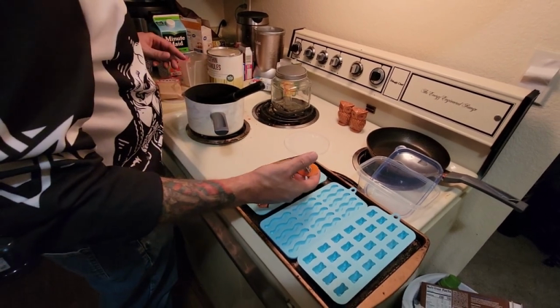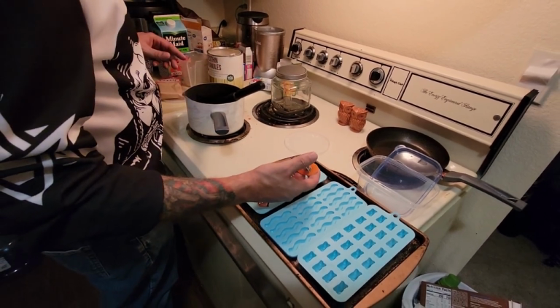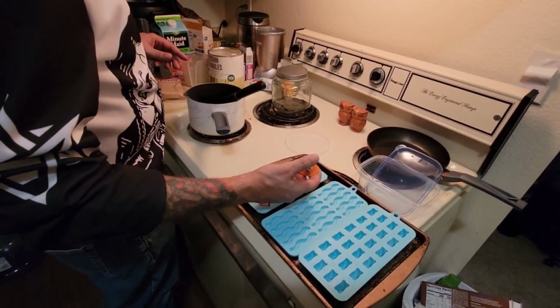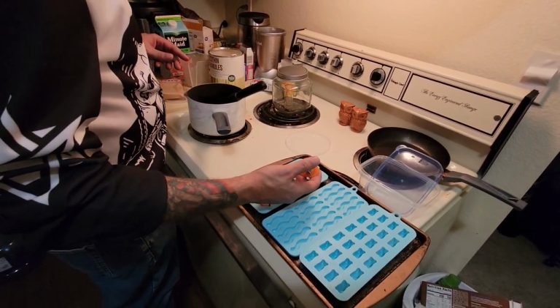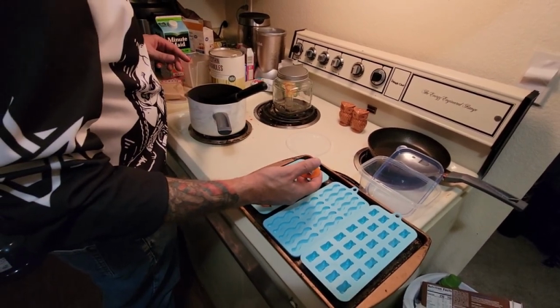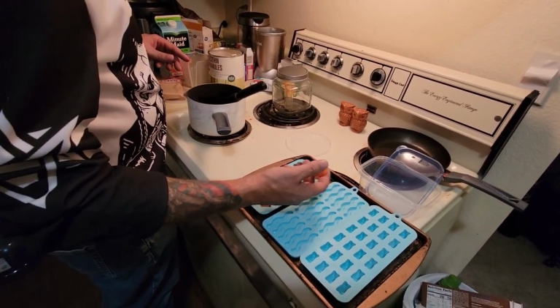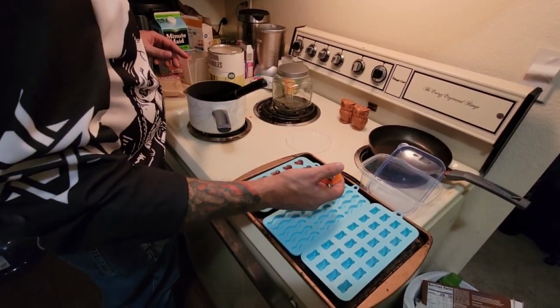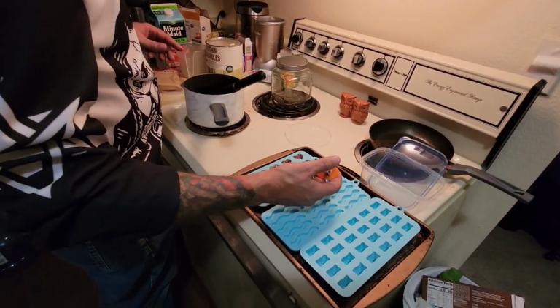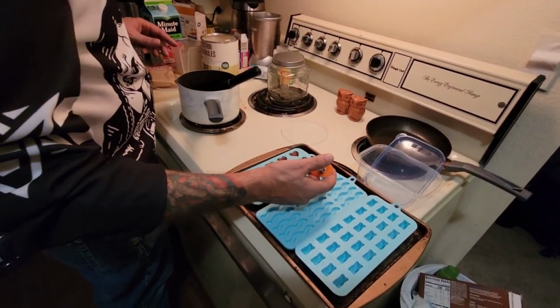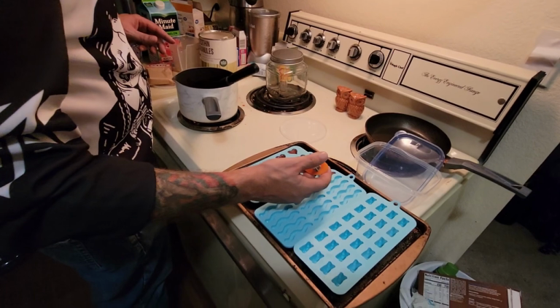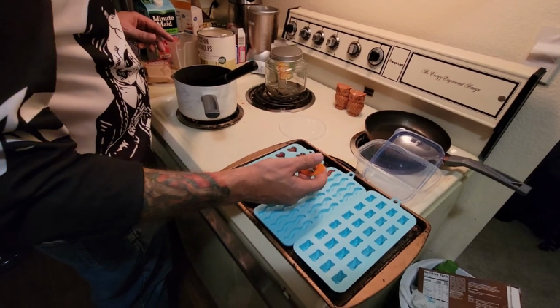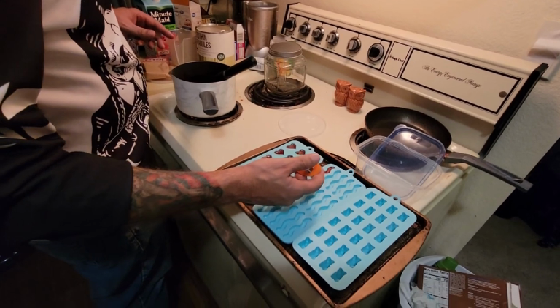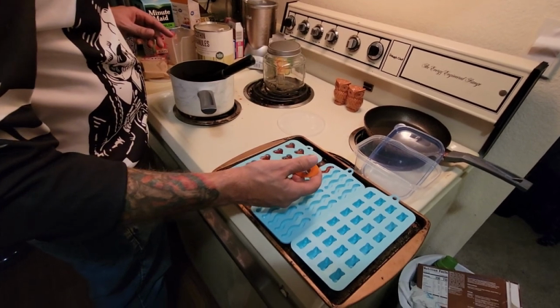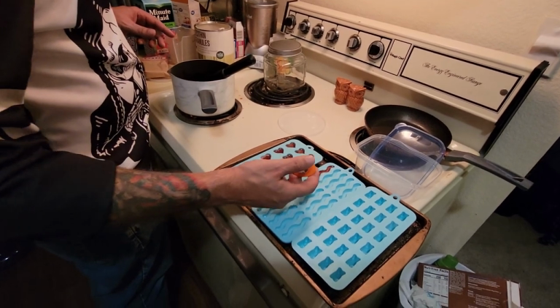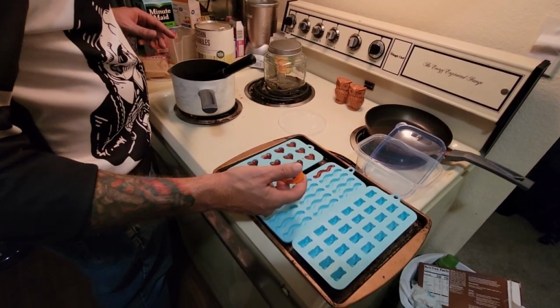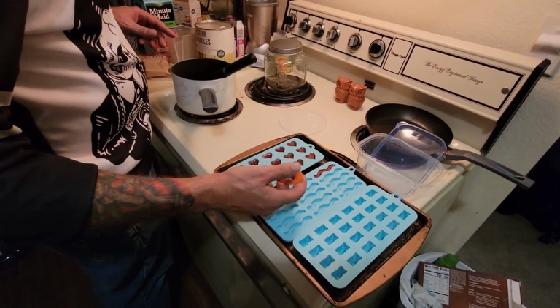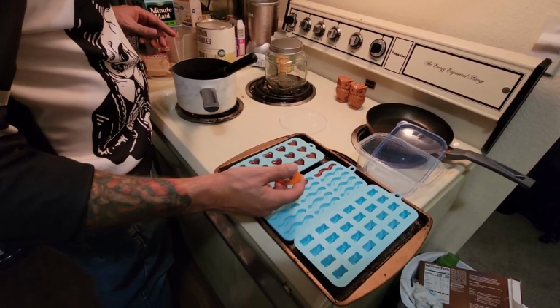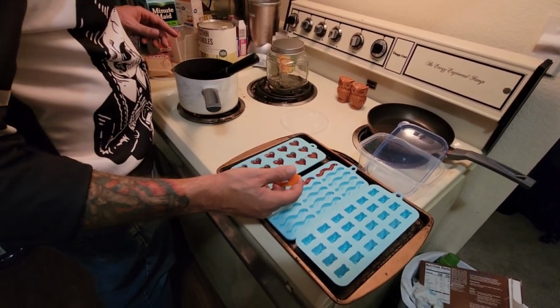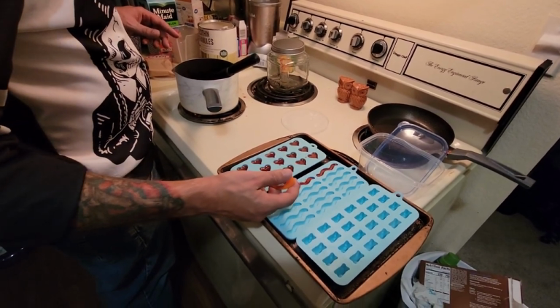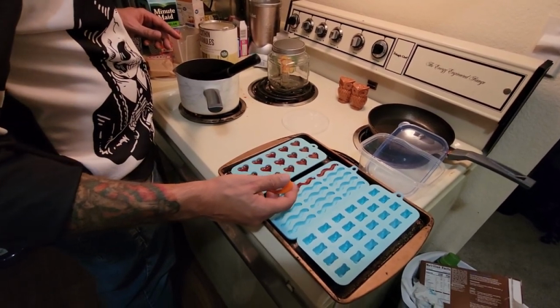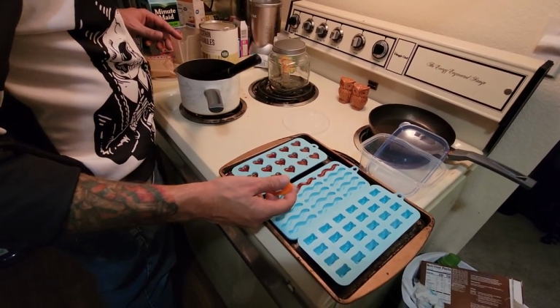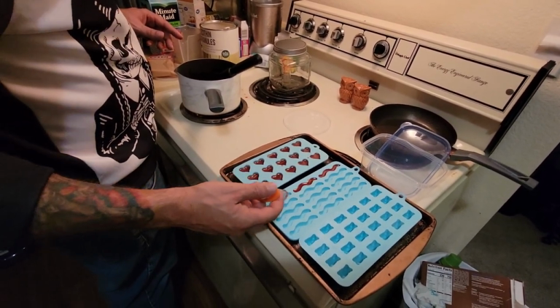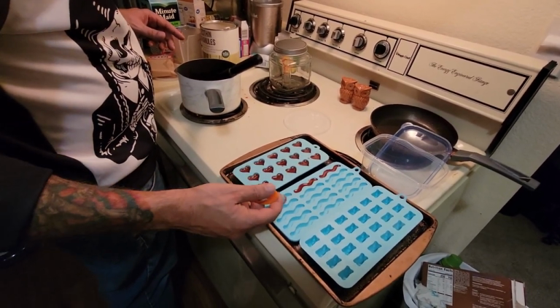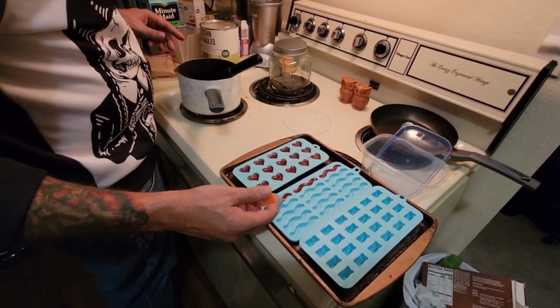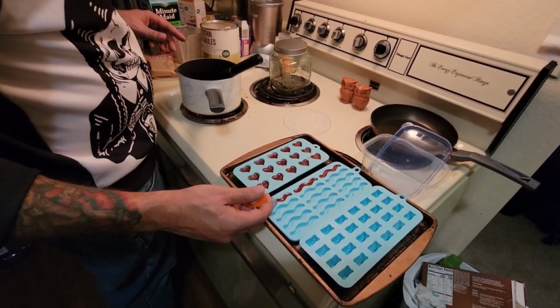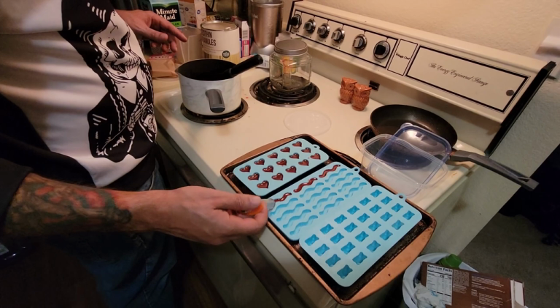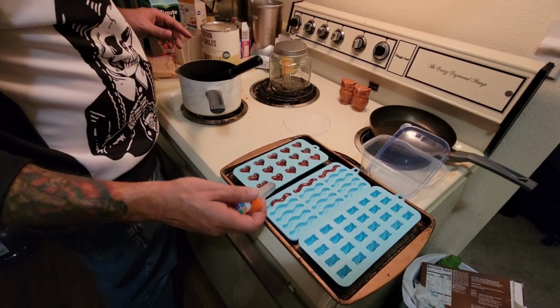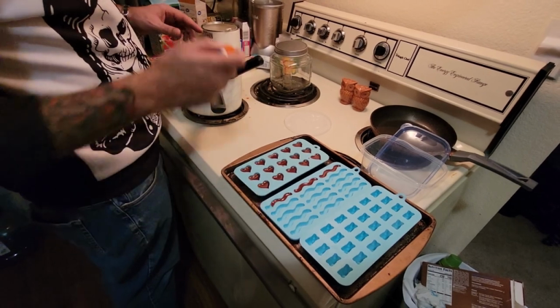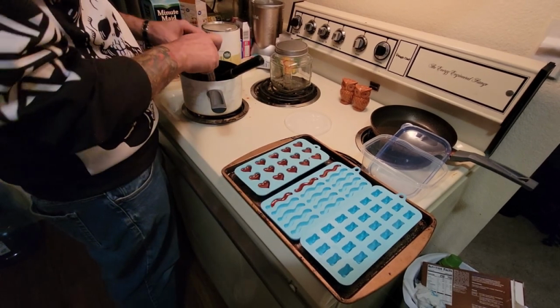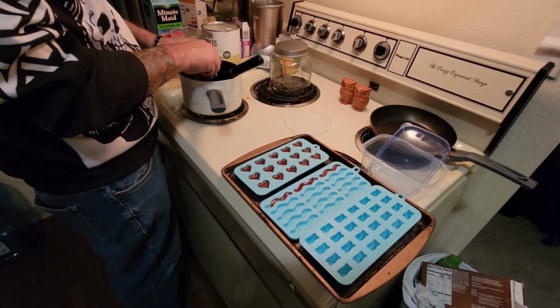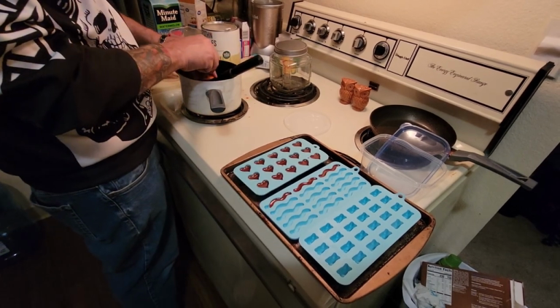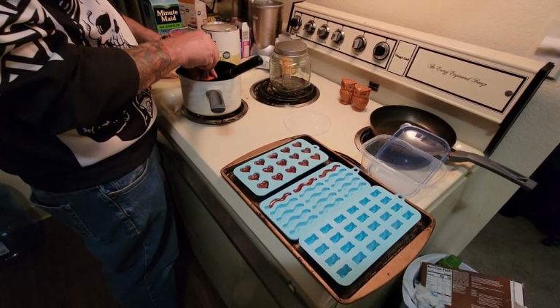After I fill these up — I've got little worms here — after I fill these up, we'll put them in the freezer and then I'll show you guys when they're all done.